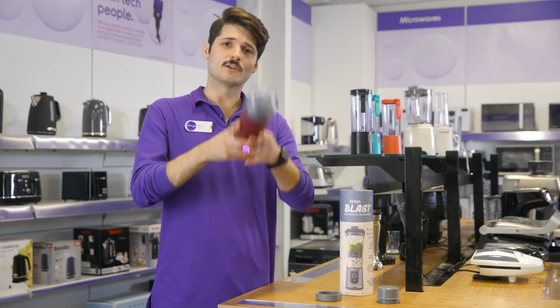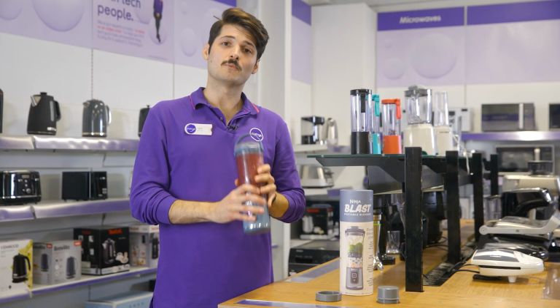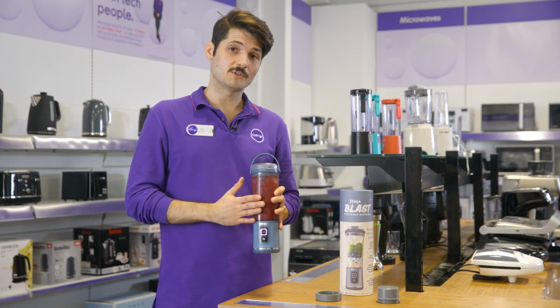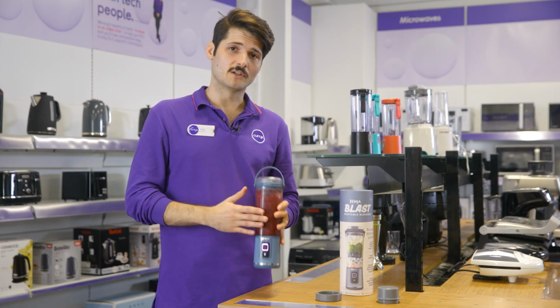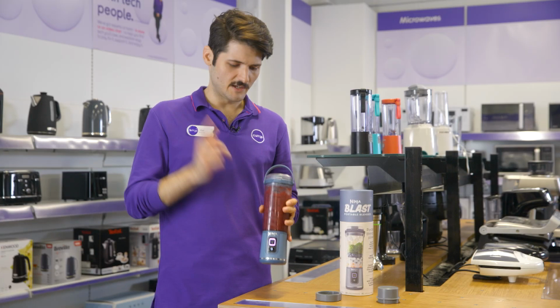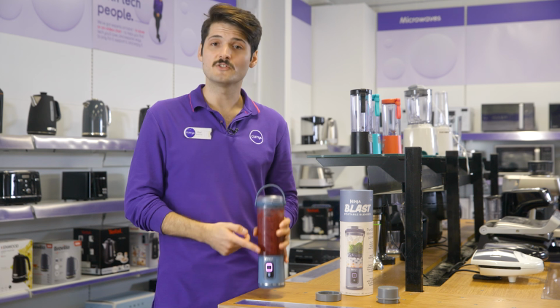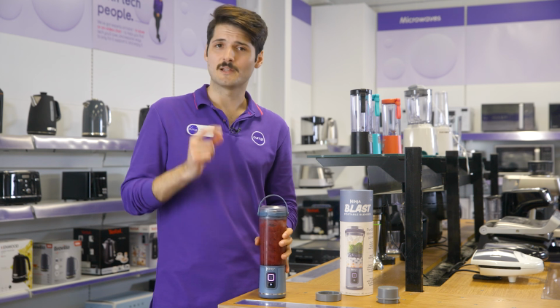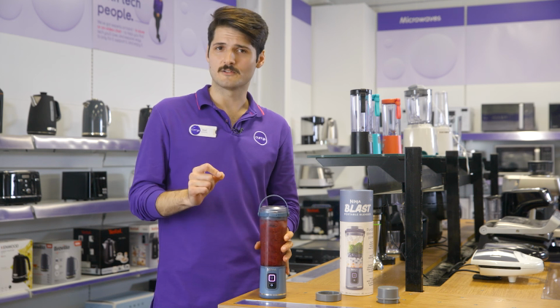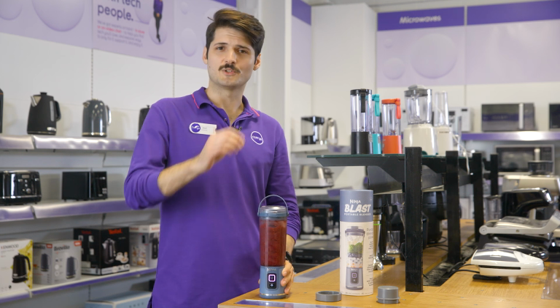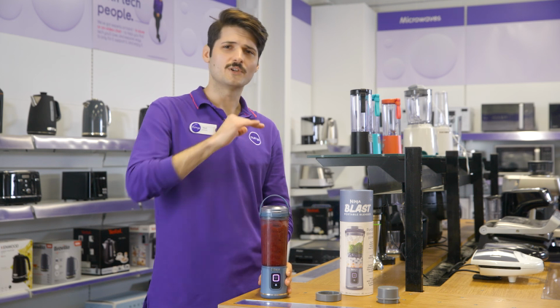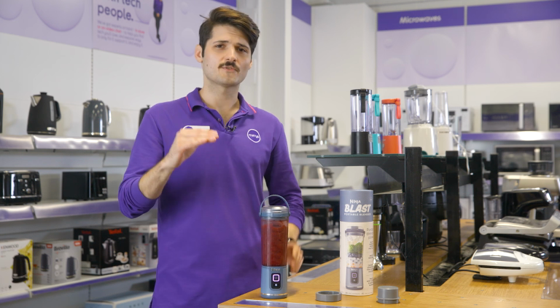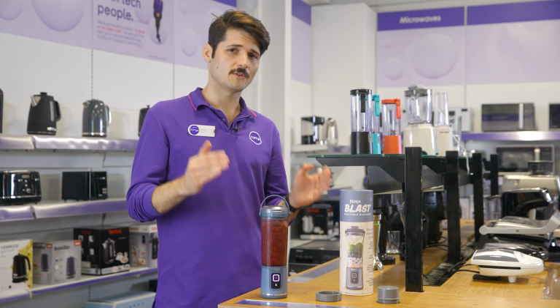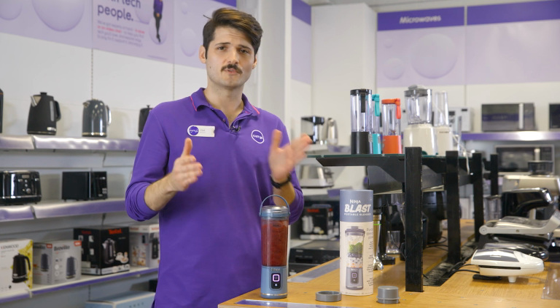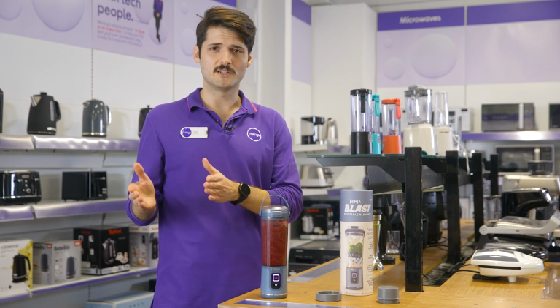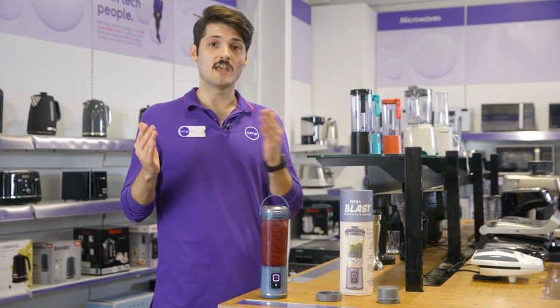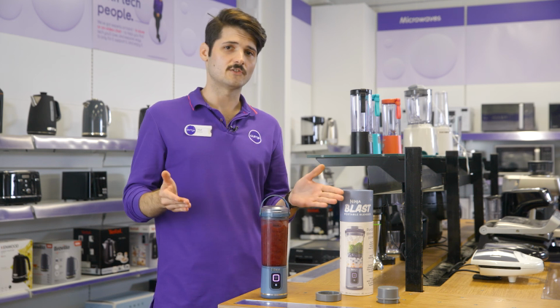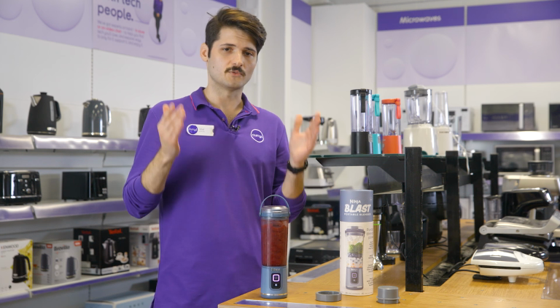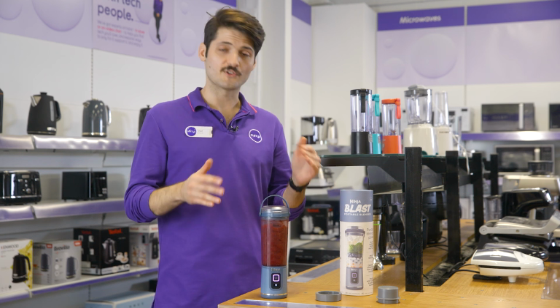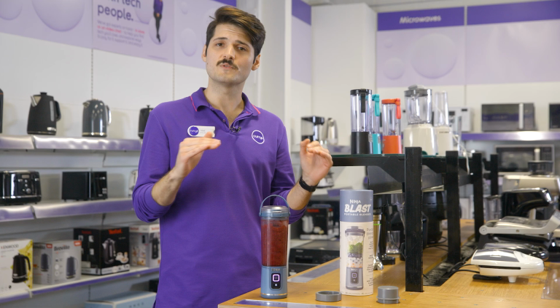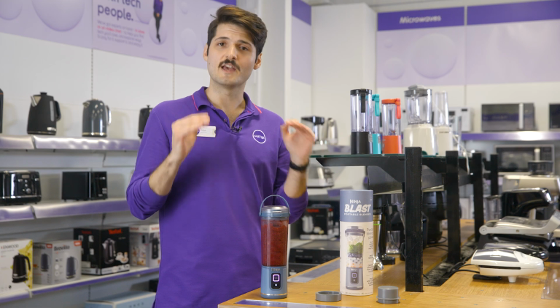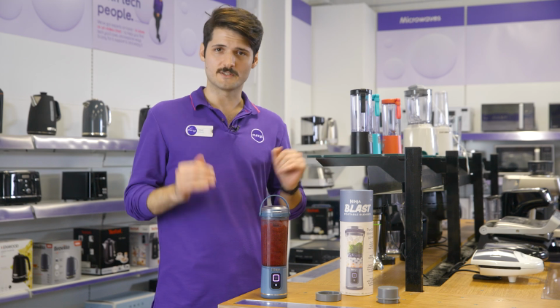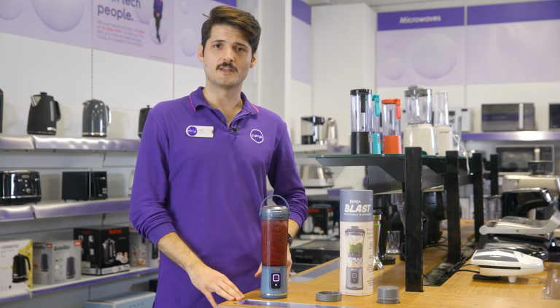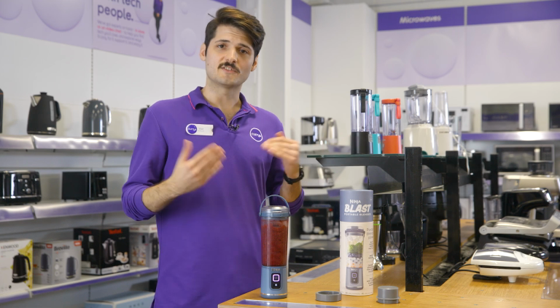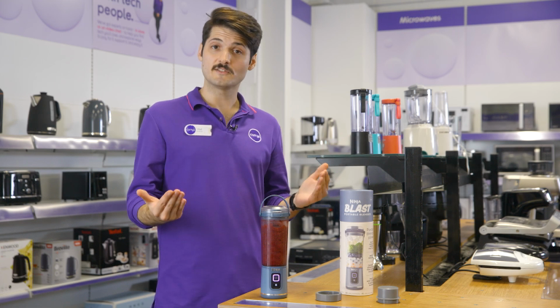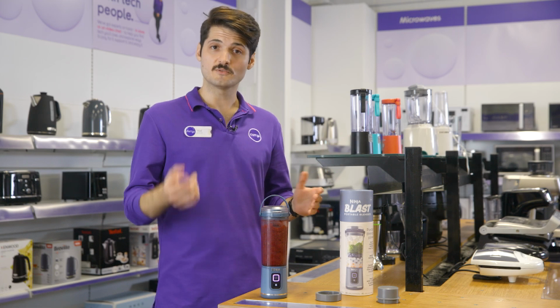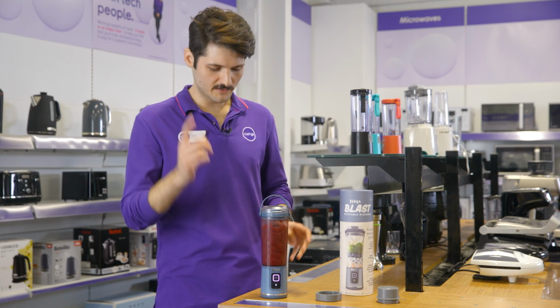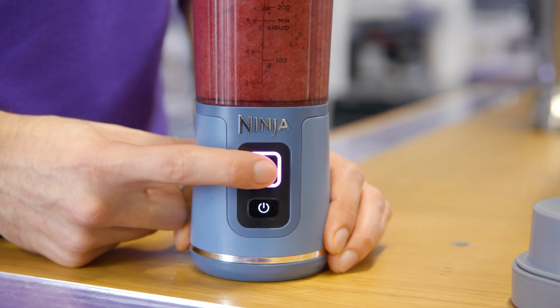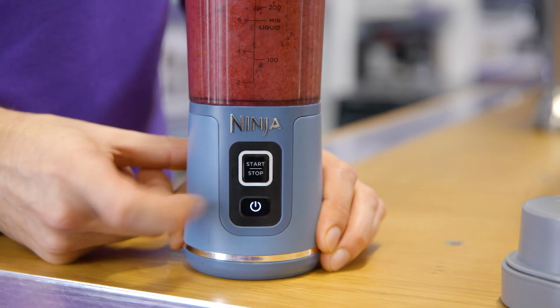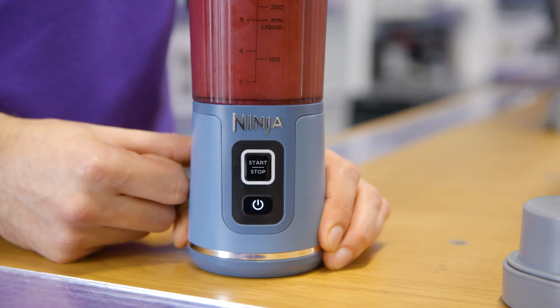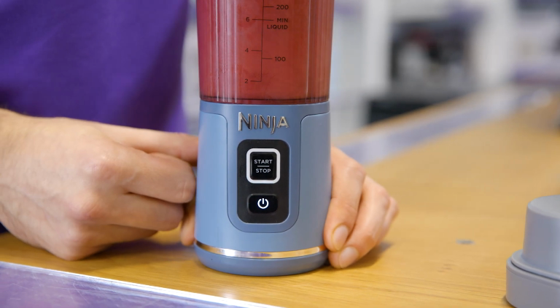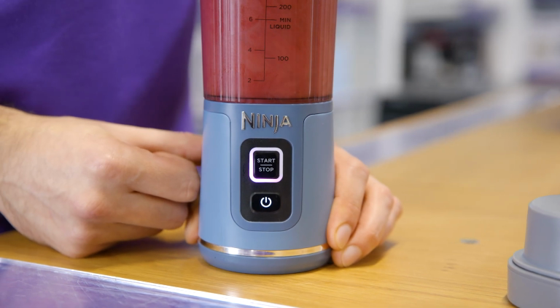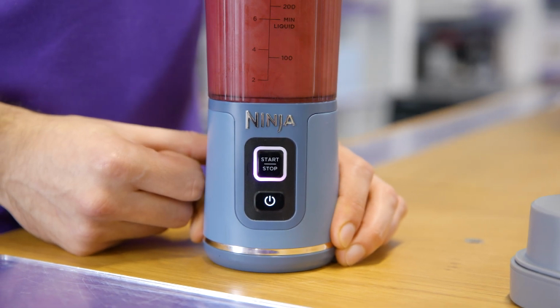You can make whatever drink you want thanks to Ninja's Blast technology, which breezes through tough frozen ingredients and ice cubes to give you a smooth blend every time. And it's really easy to use with one simple start-stop button at the front.